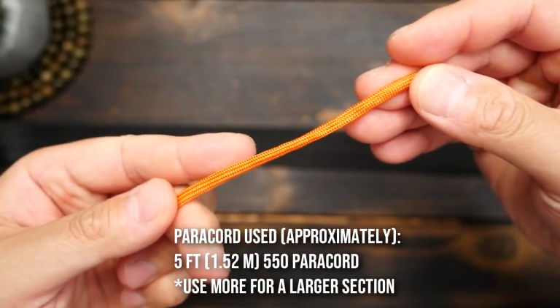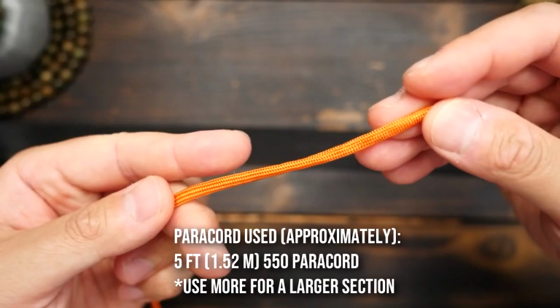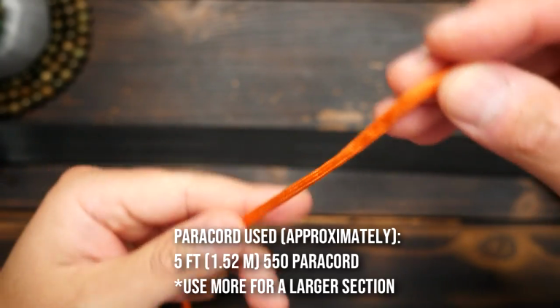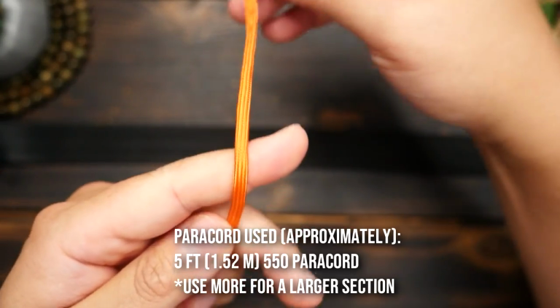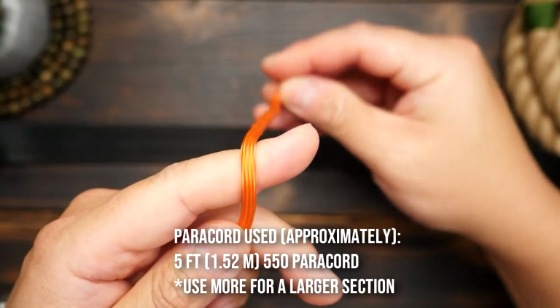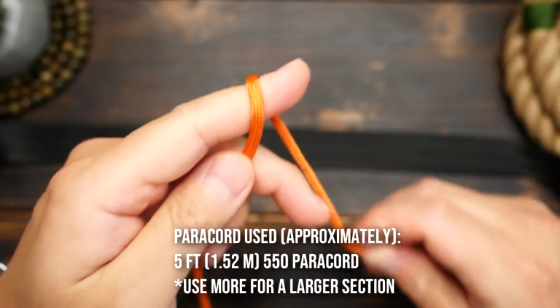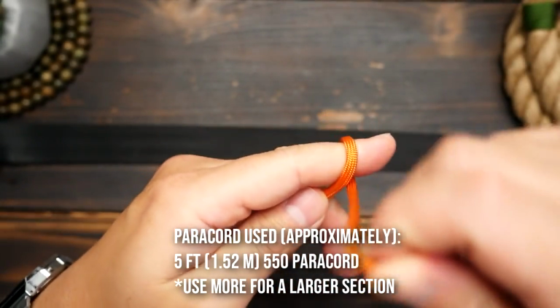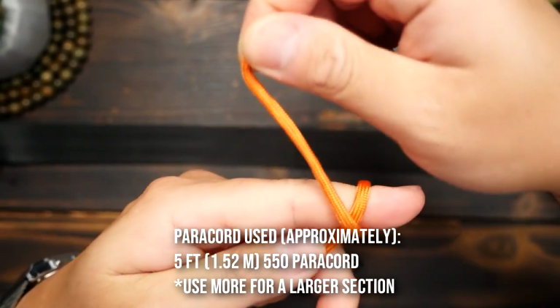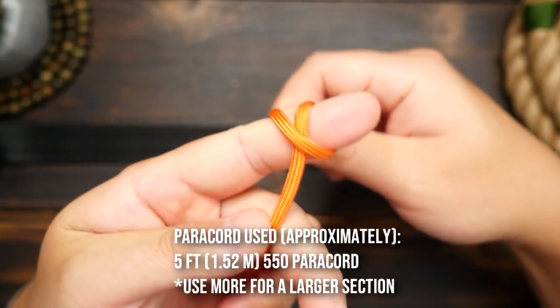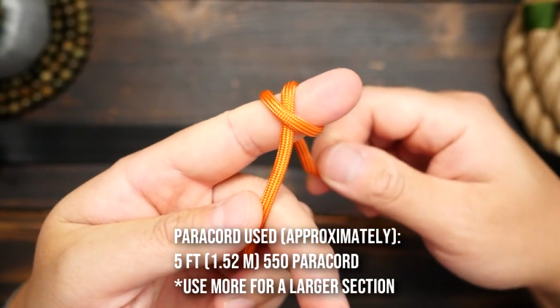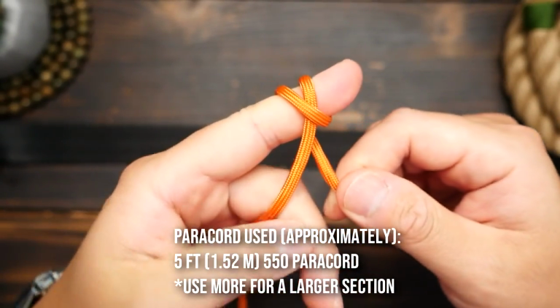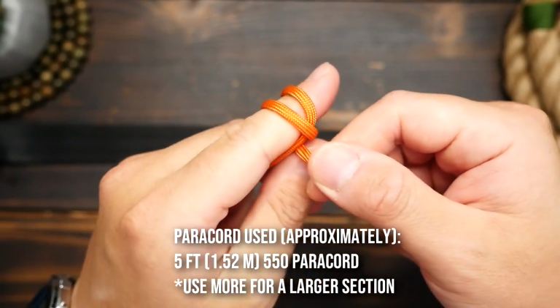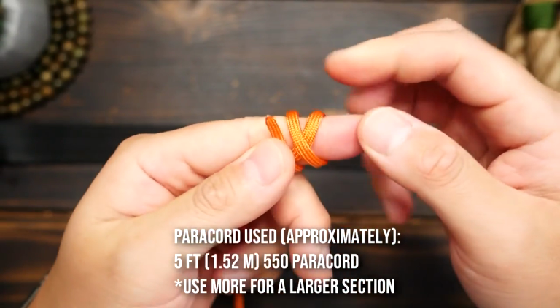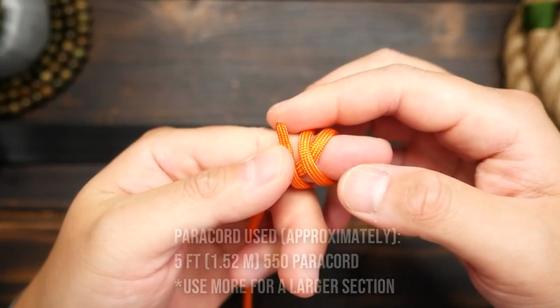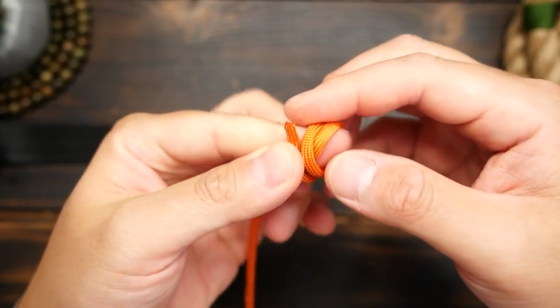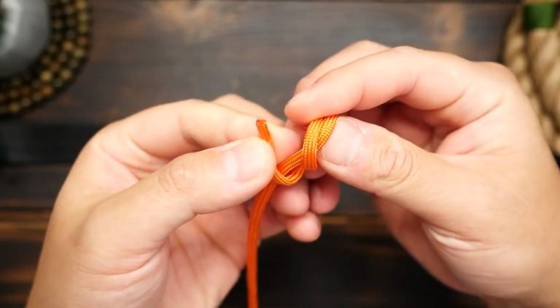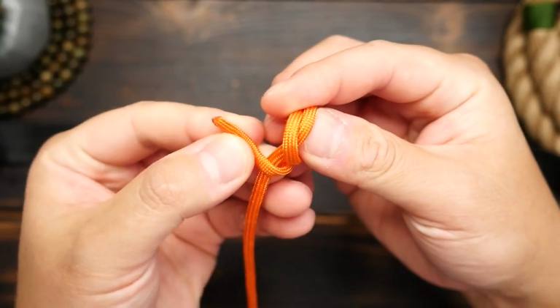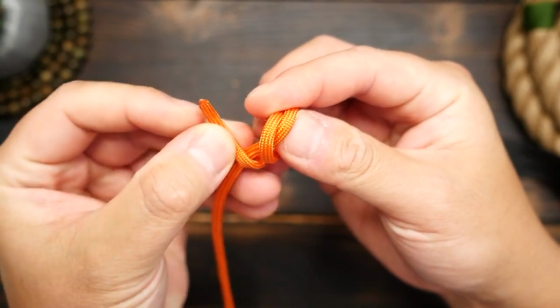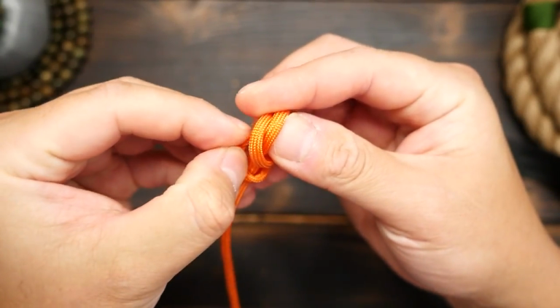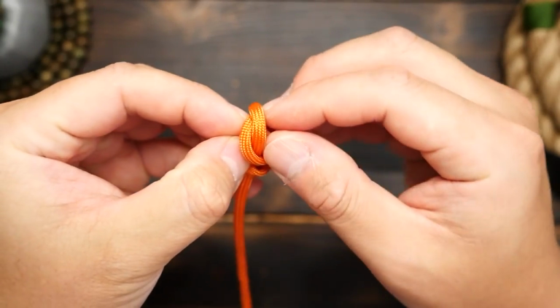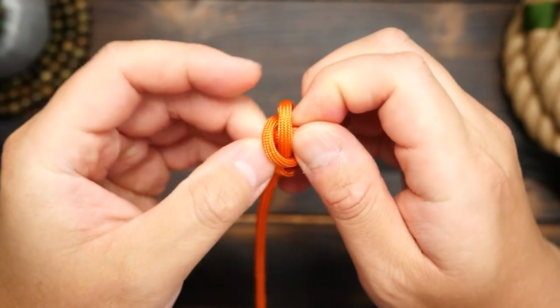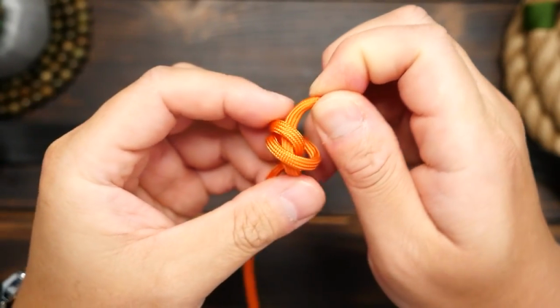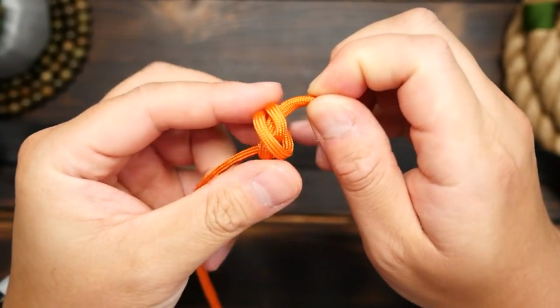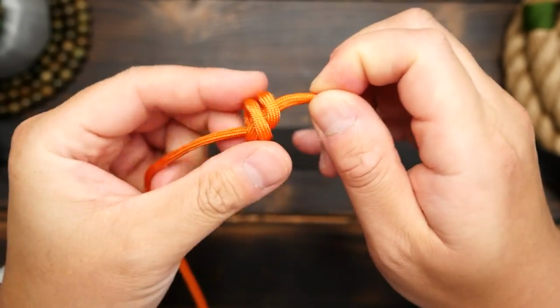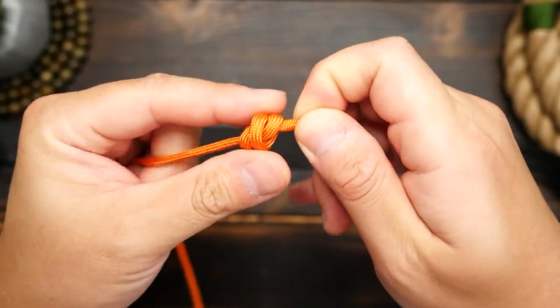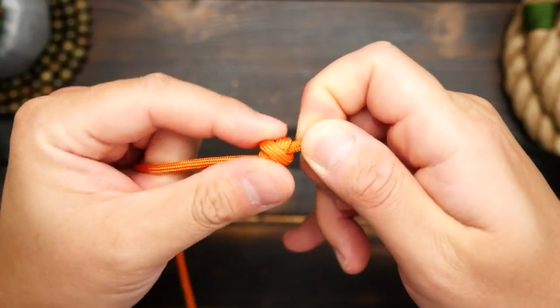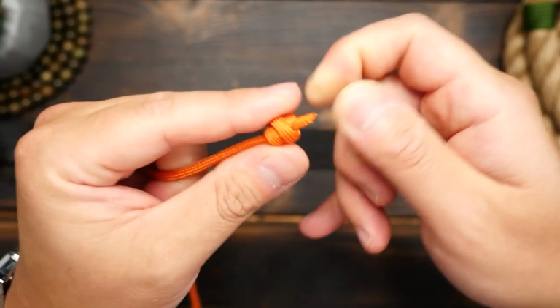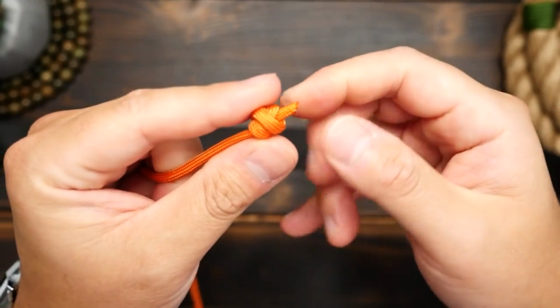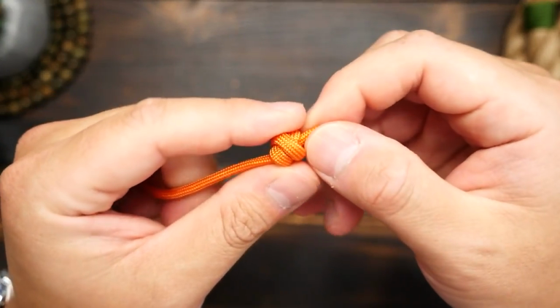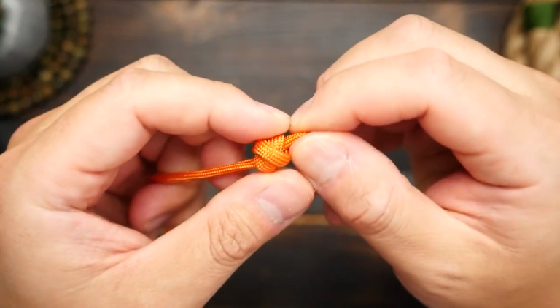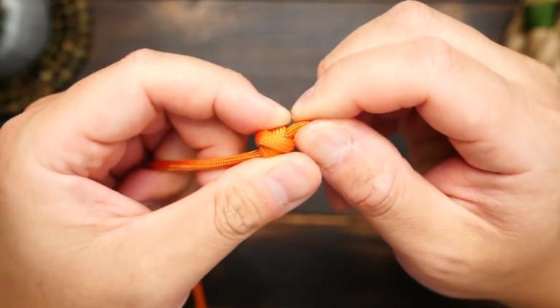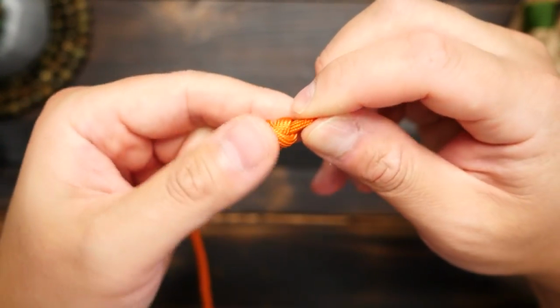Starting from one end, I'm going to tie a double overhand knot — wrap the end of the cord around once and then twice, the second time going over the standing end, and then pass the end through the loops from the left to the right, then cinch up that knot.